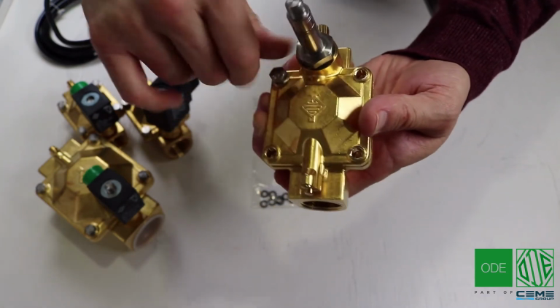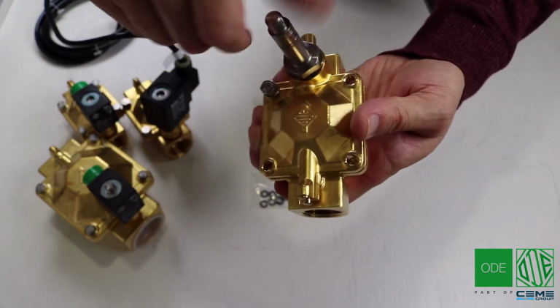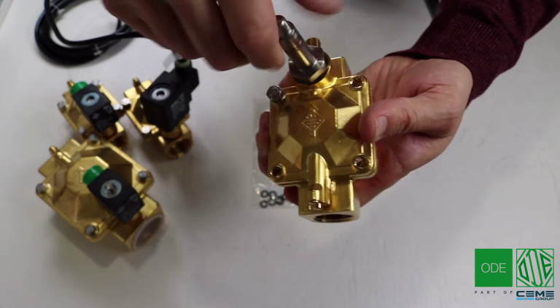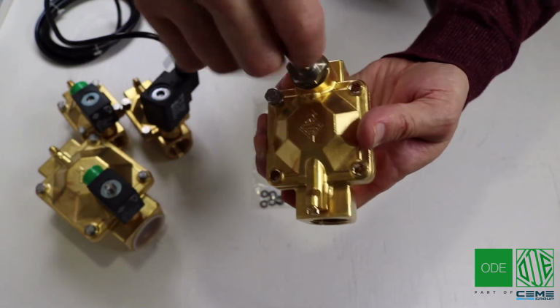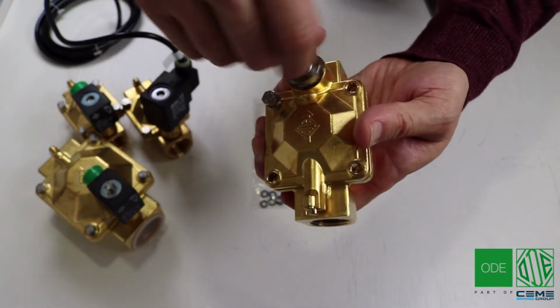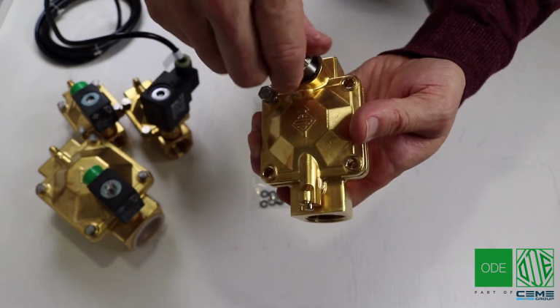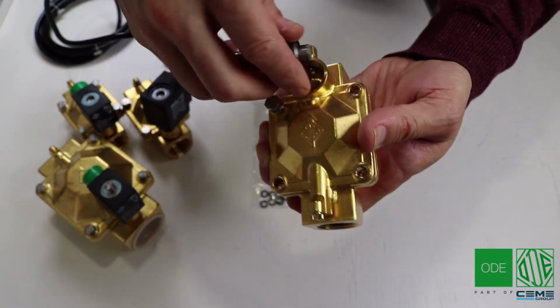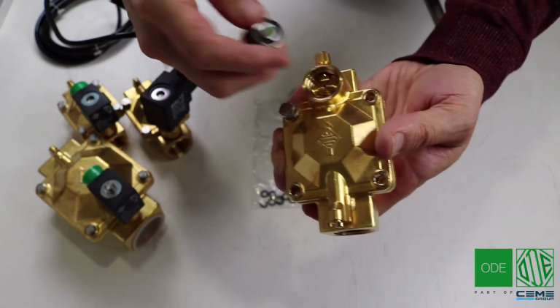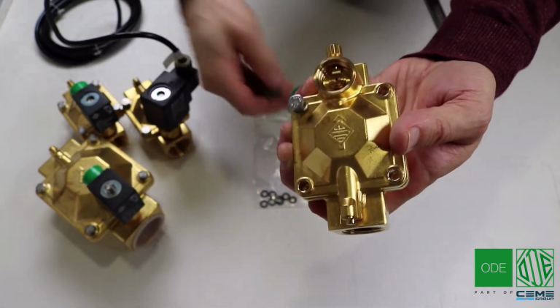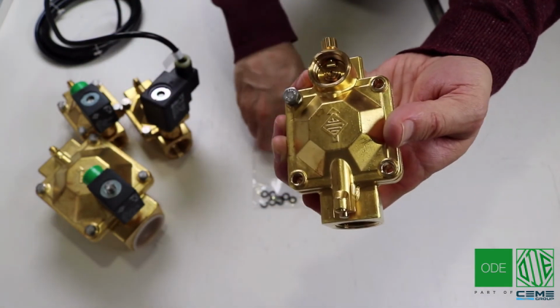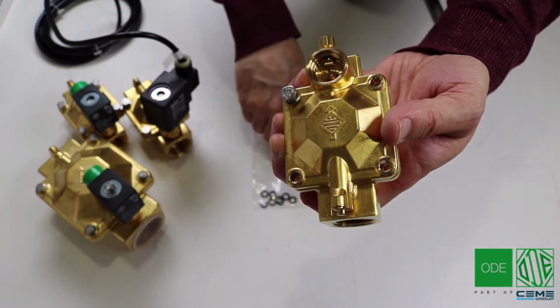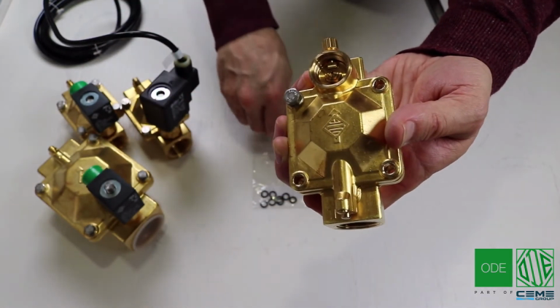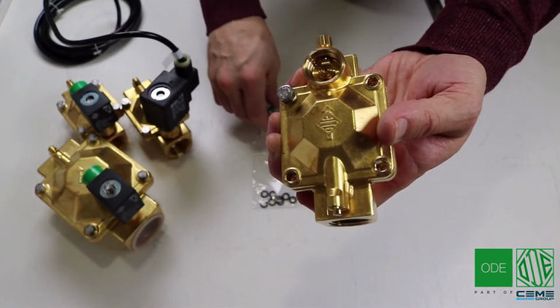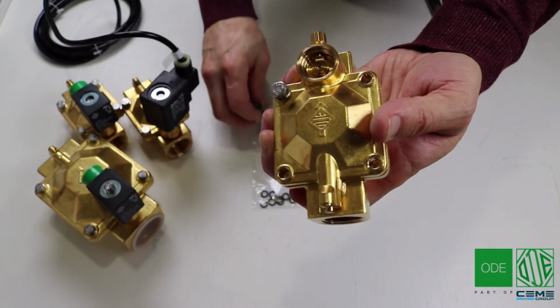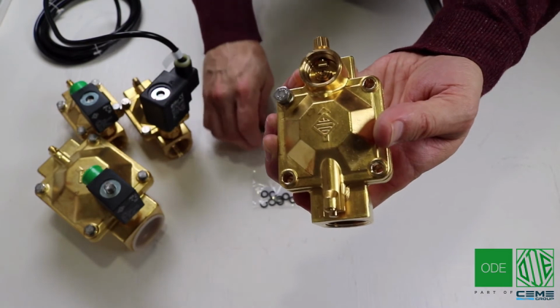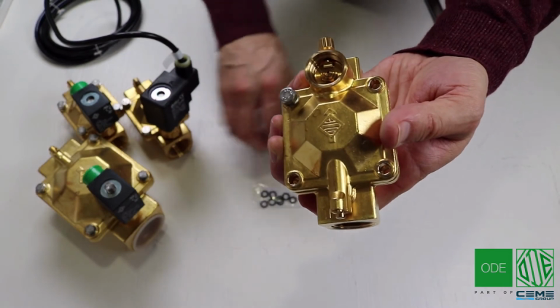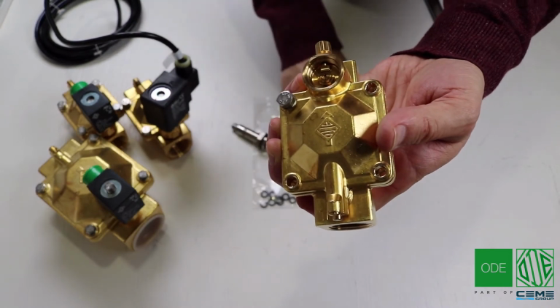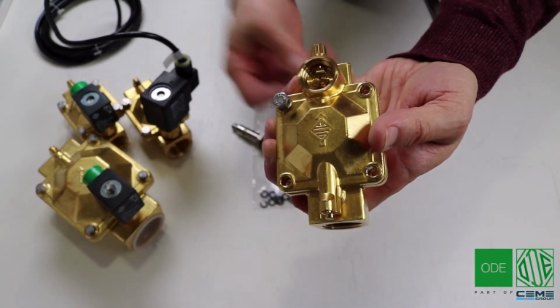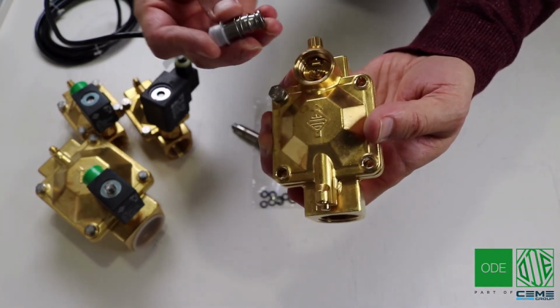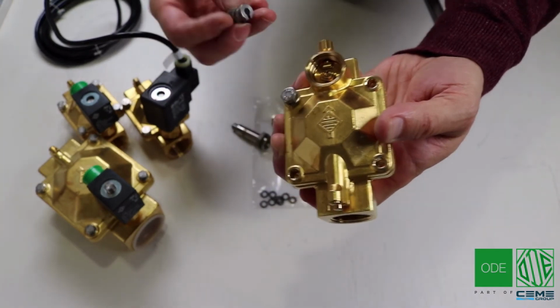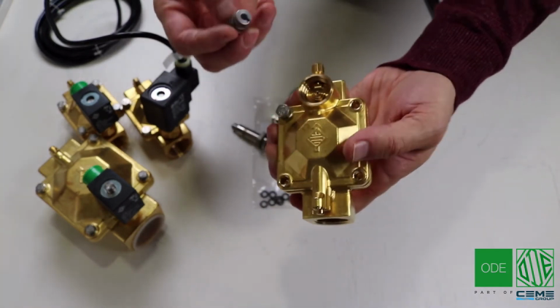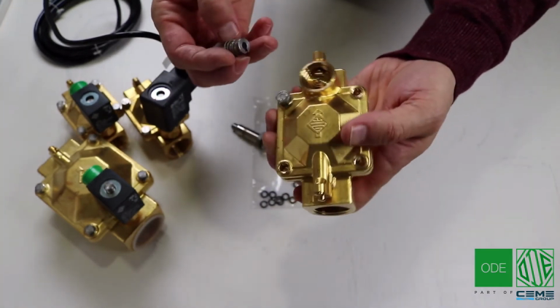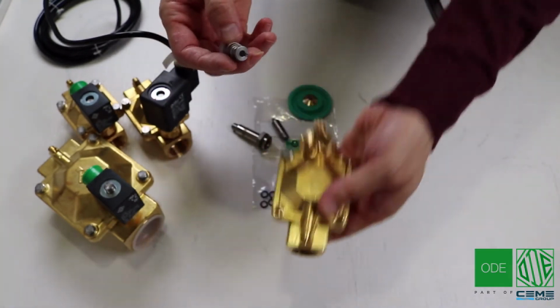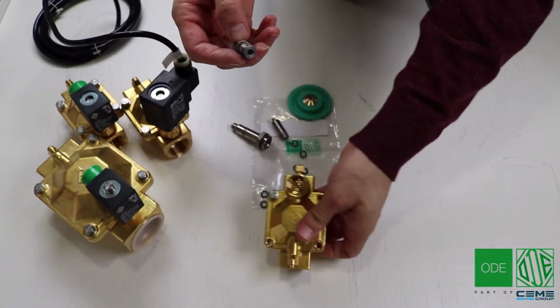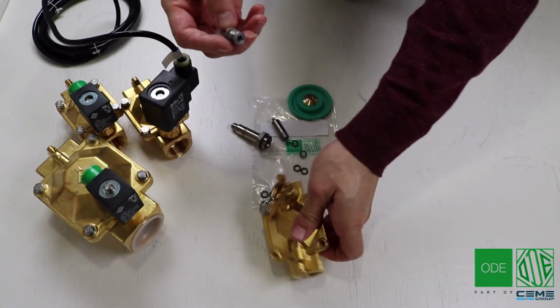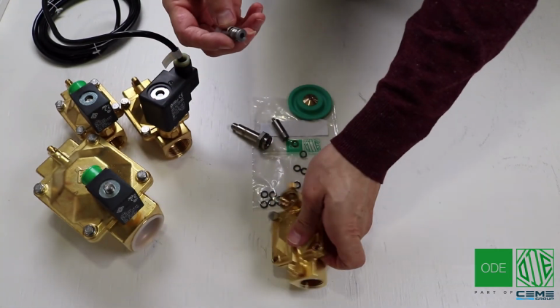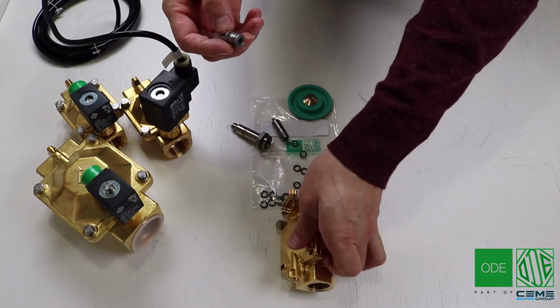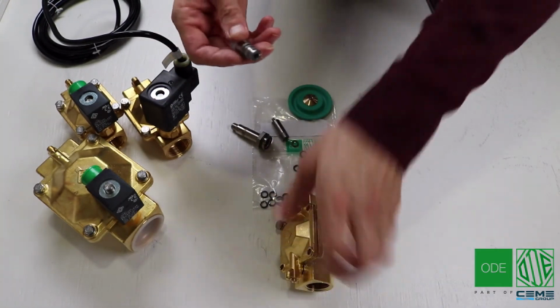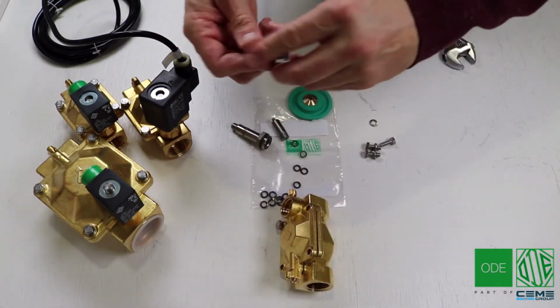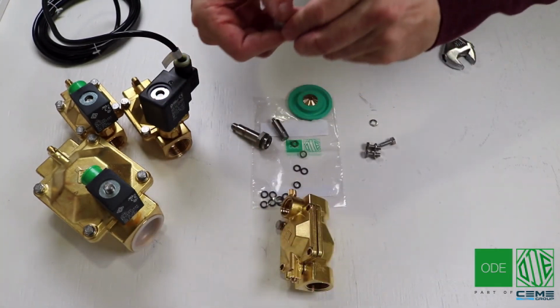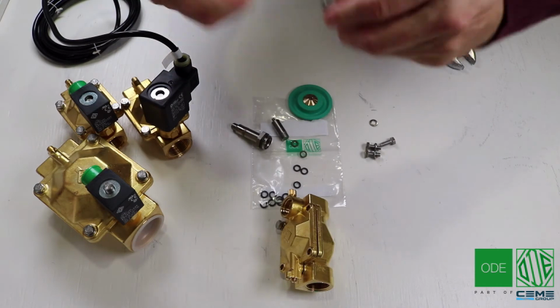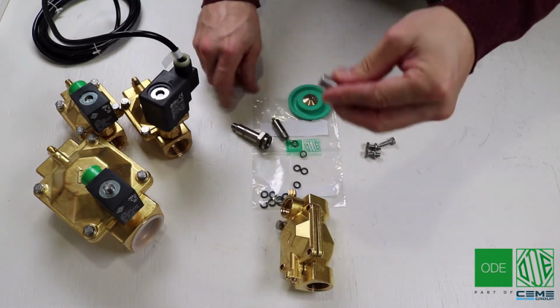Afterwards you can remove the magnetic kit and simply replace the plunger to EPDM as well. Make sure everything is twisted tightly, however not overly too tight.